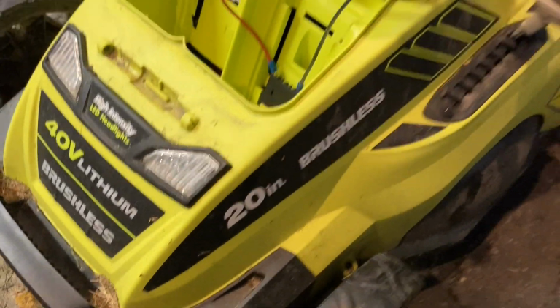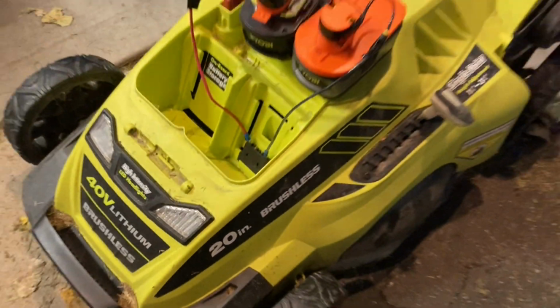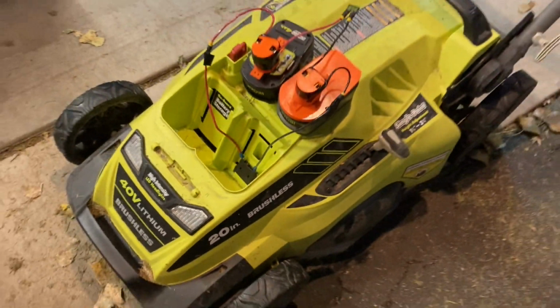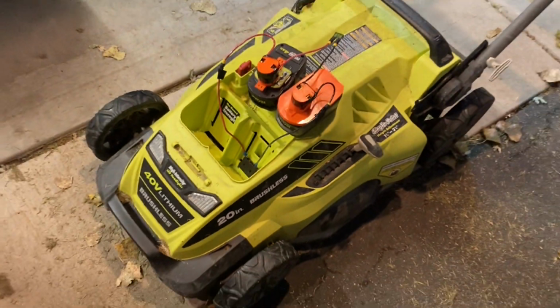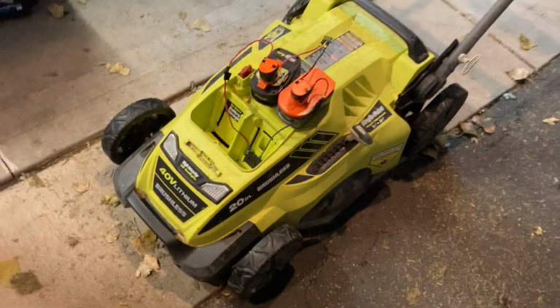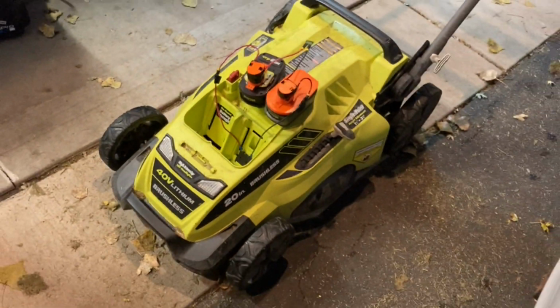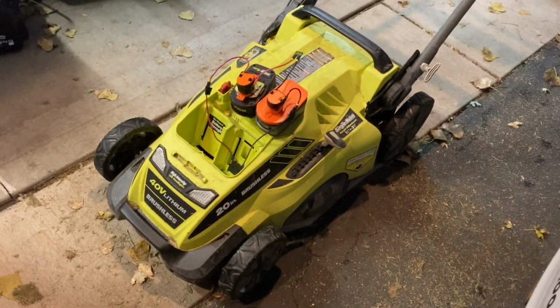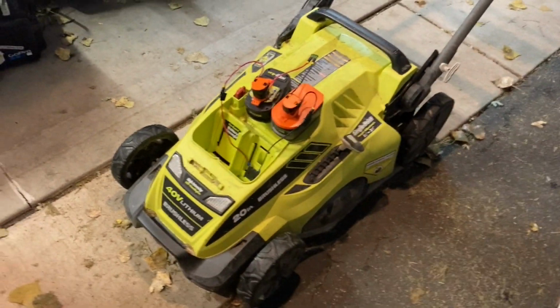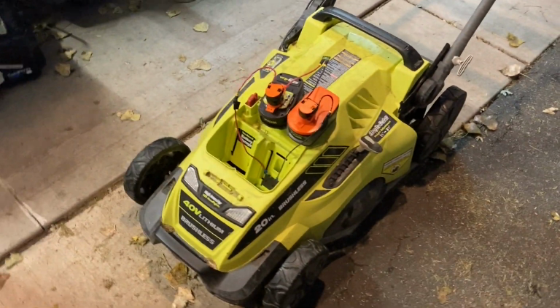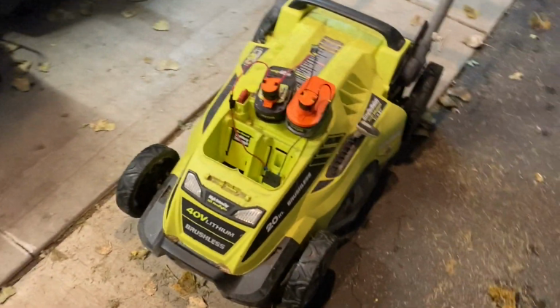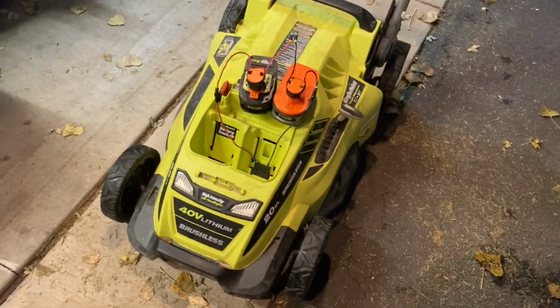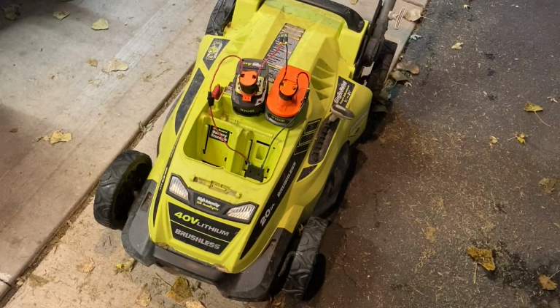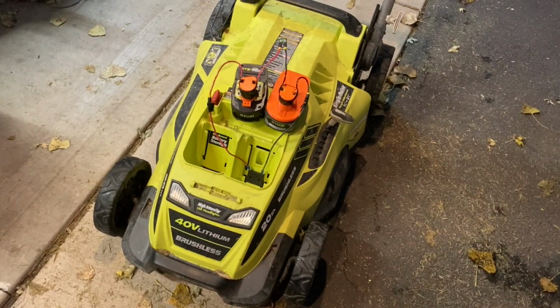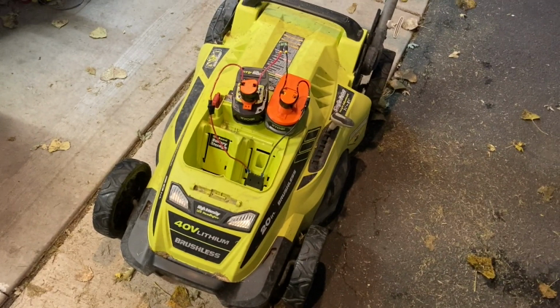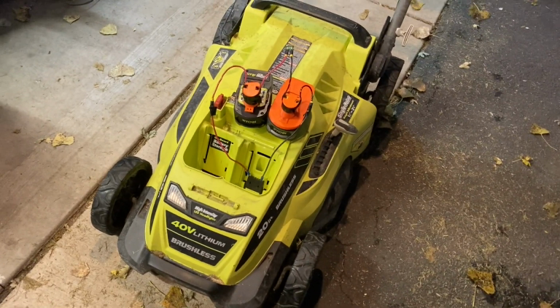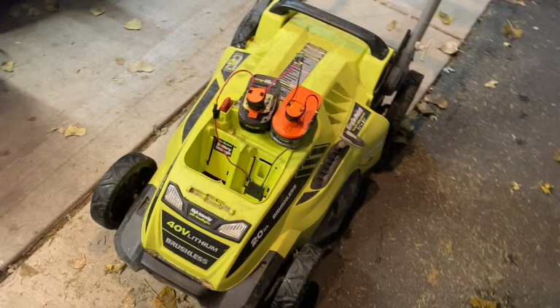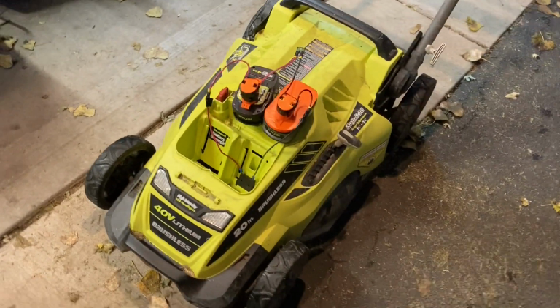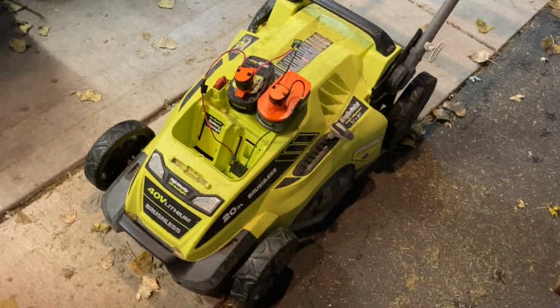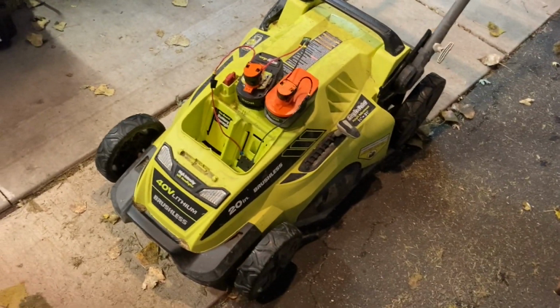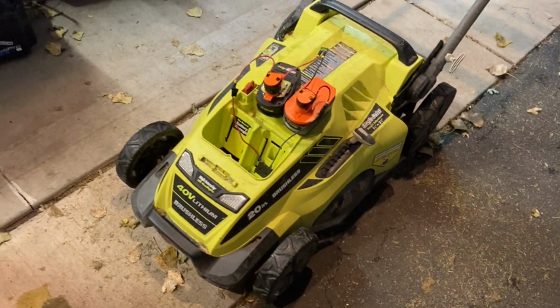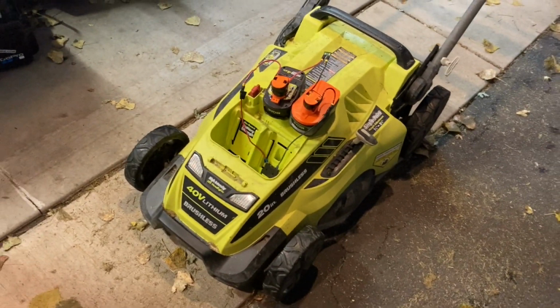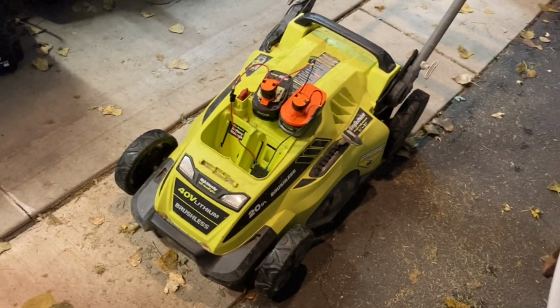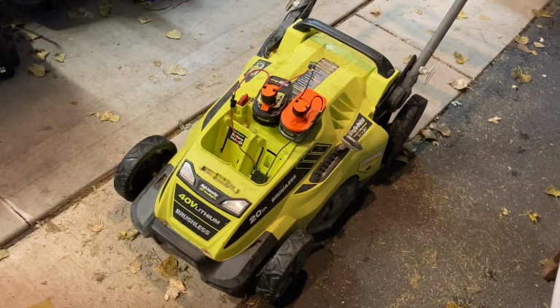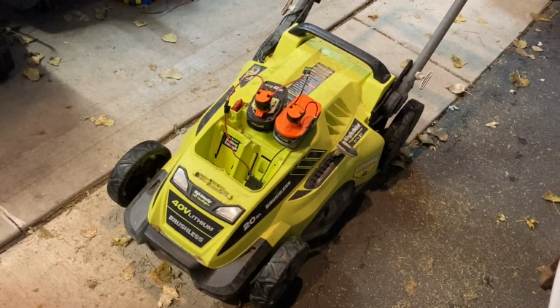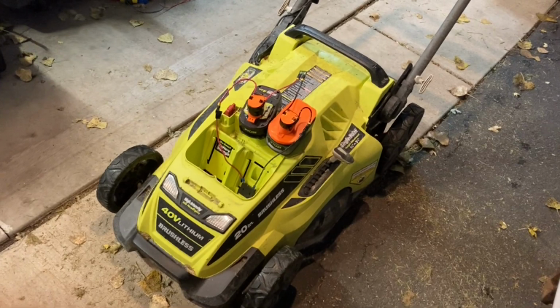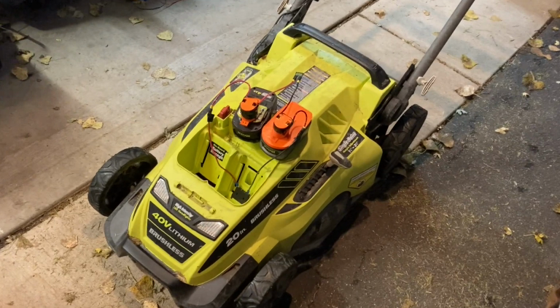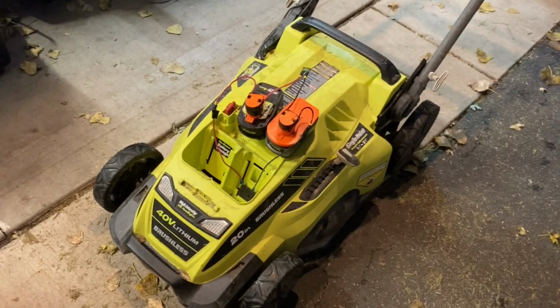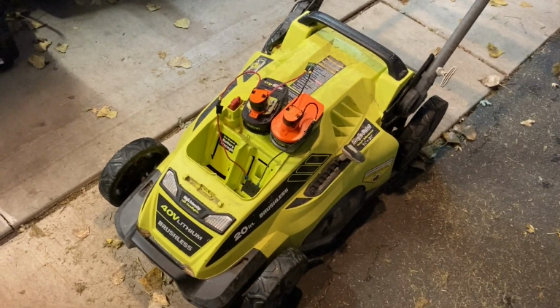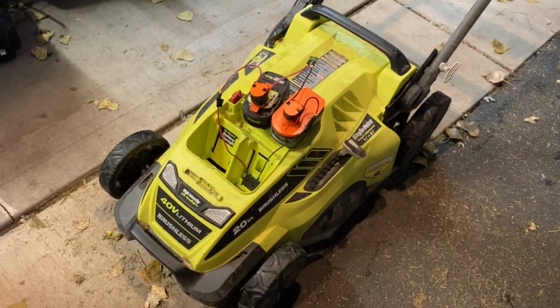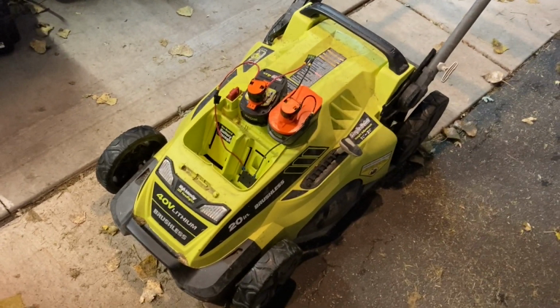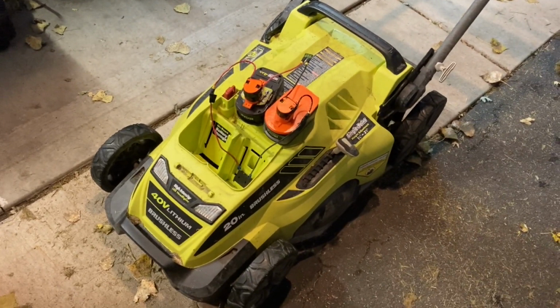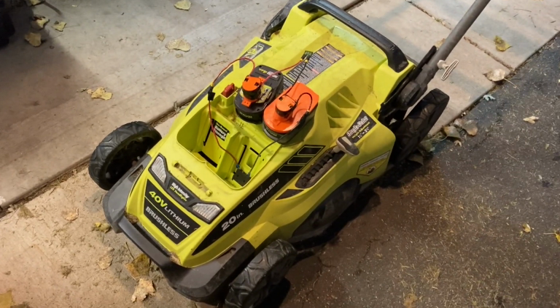This was getting thrown out by somebody. A friend of mine said his neighbor was throwing this out, and he said he'd grab it for me if I wanted it for parts or playing around with or whatever. So I said yes, definitely.